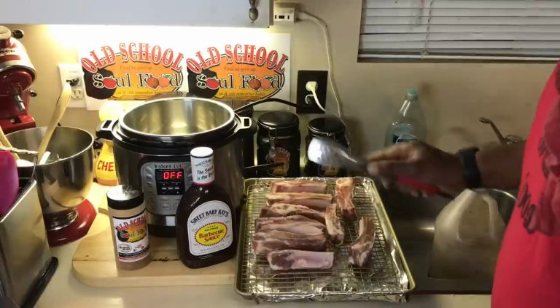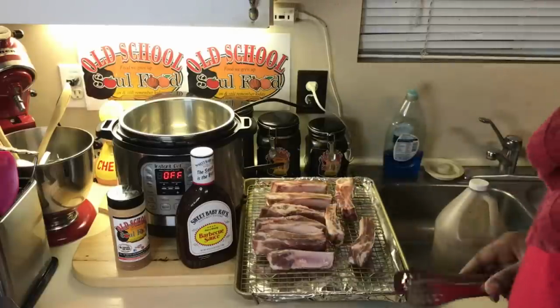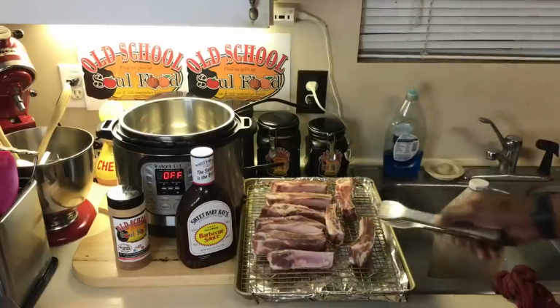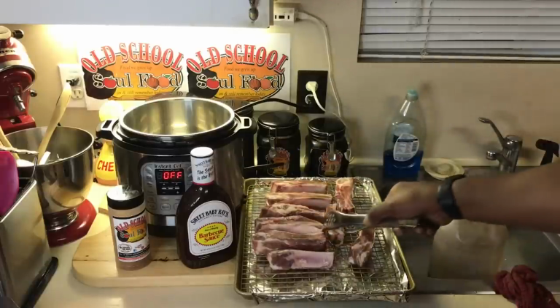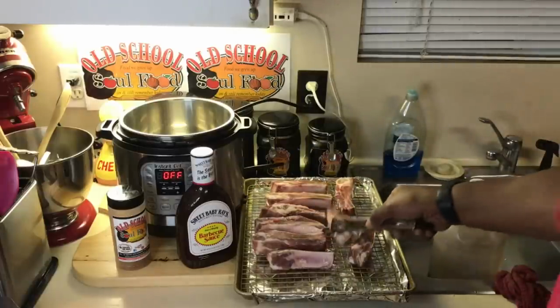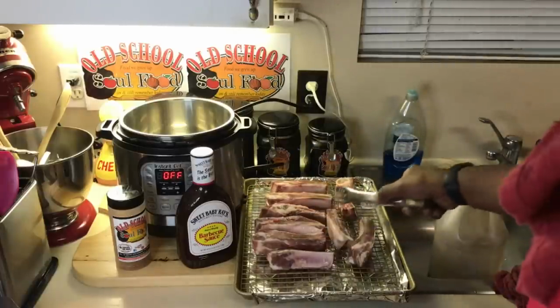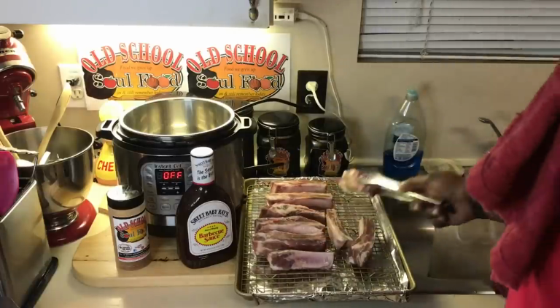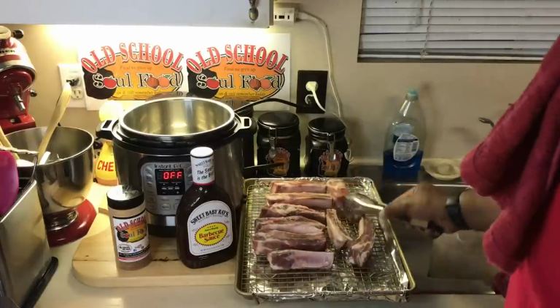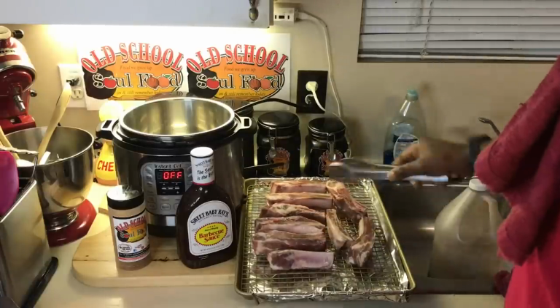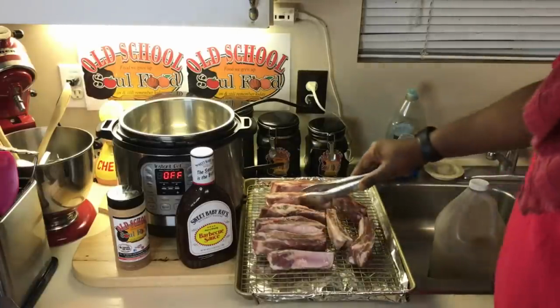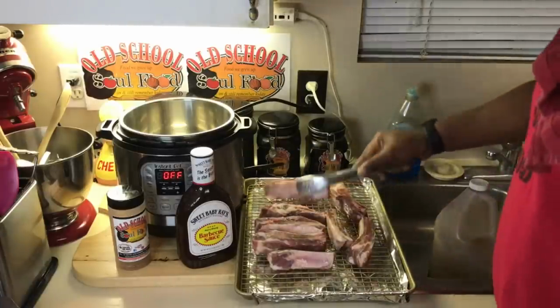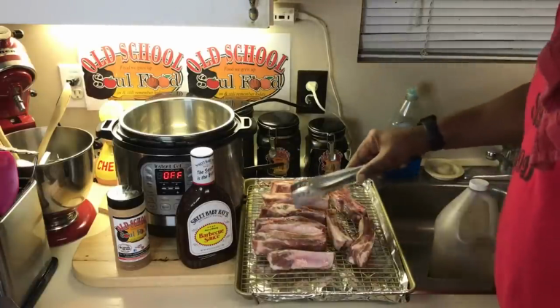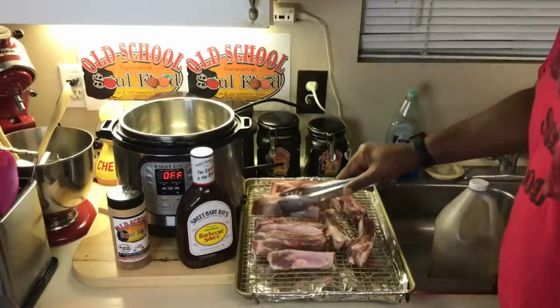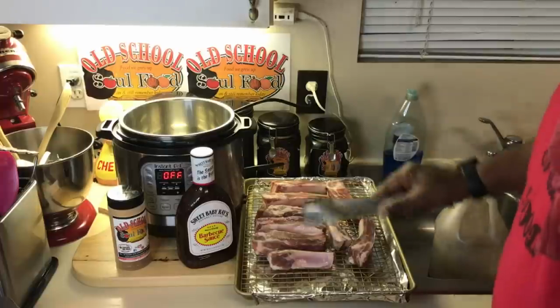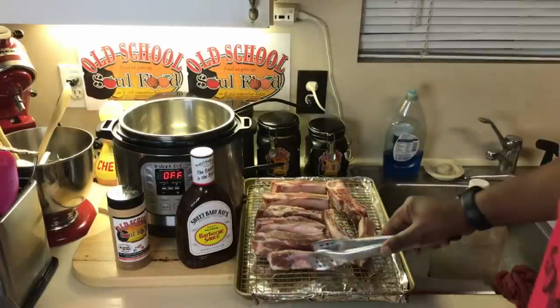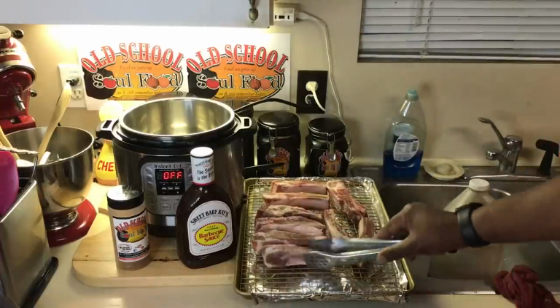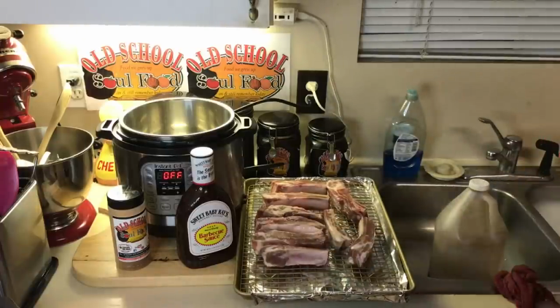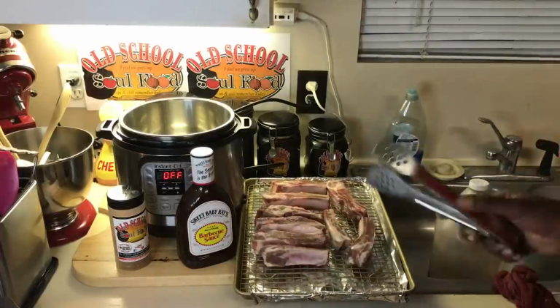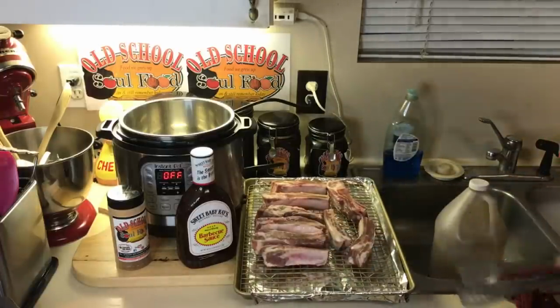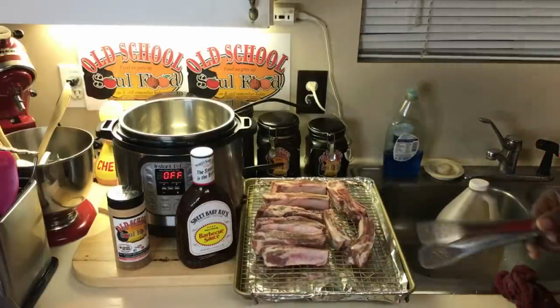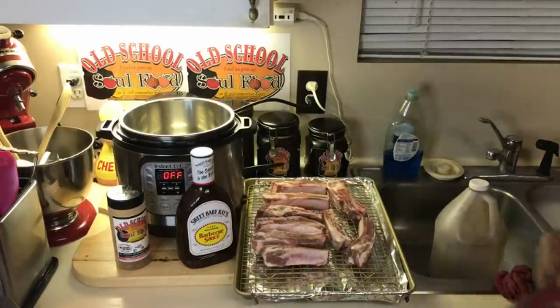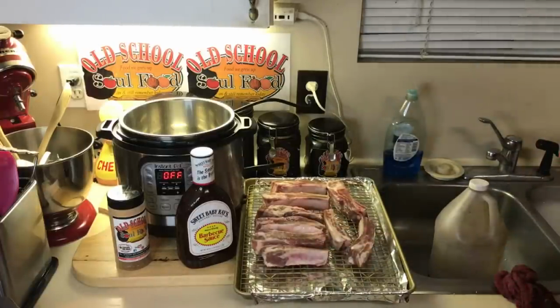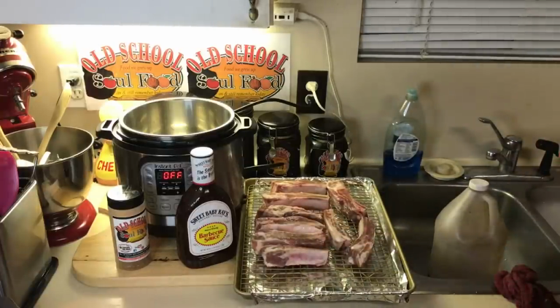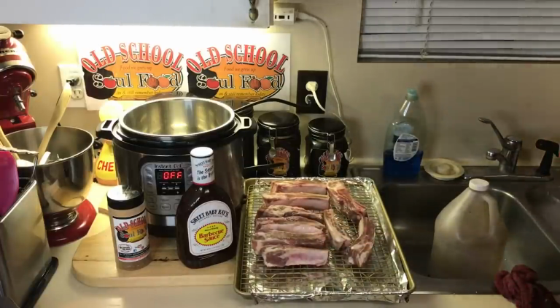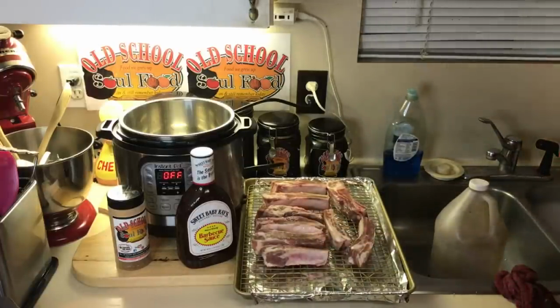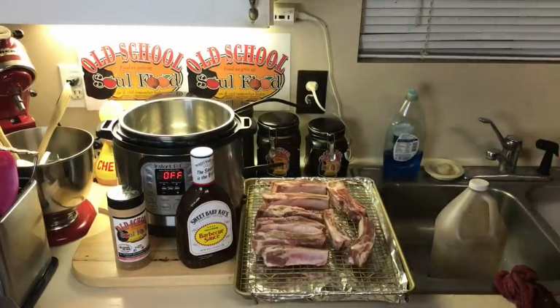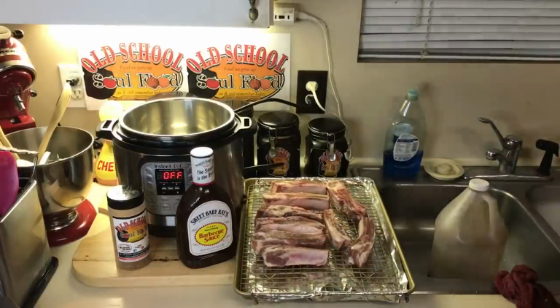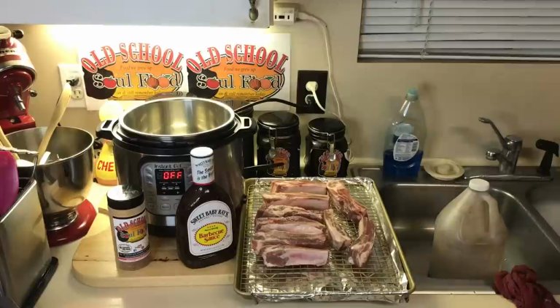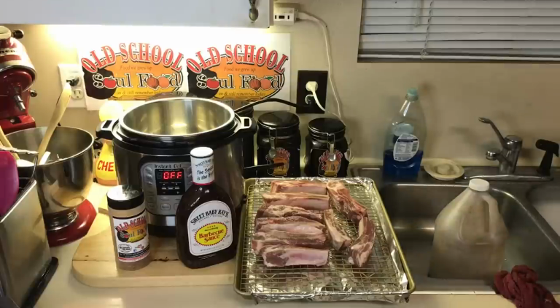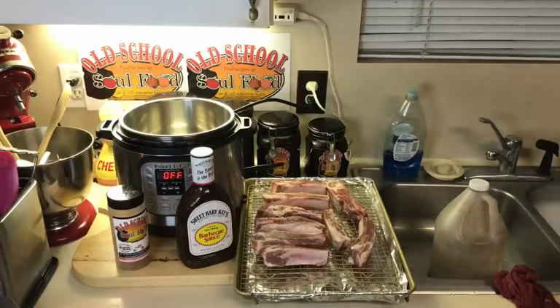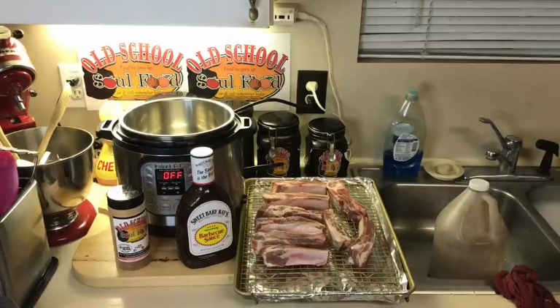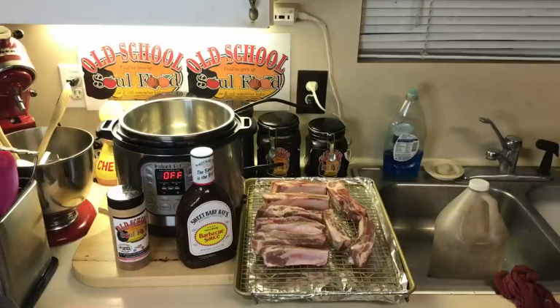All I'm going to do — I have them washed up, I just washed them. They're kind of draining on this pan here. I'm going to season them up, put a little Worcestershire sauce on them. Let me get a bowl here.